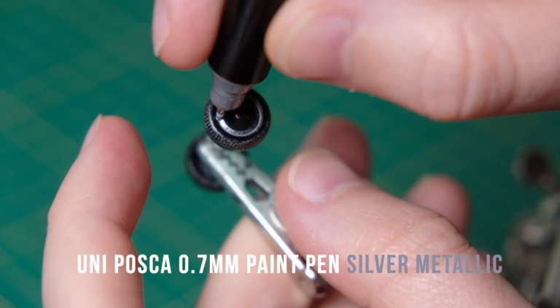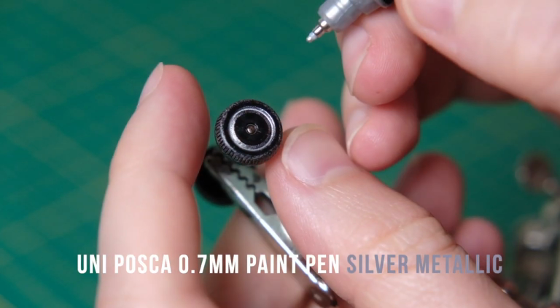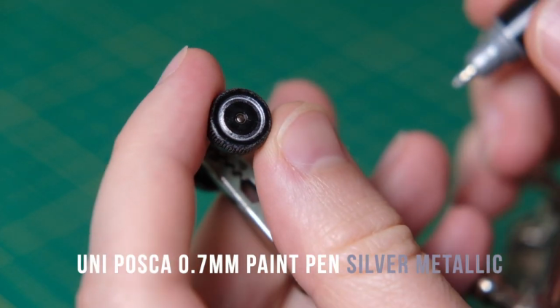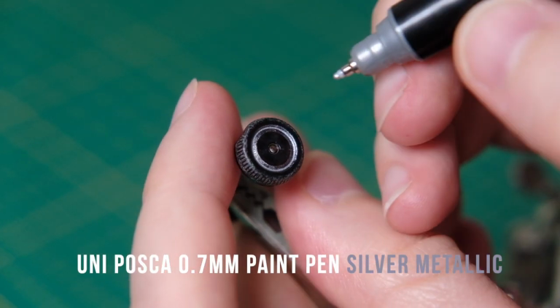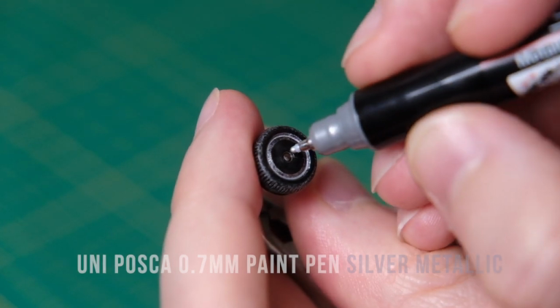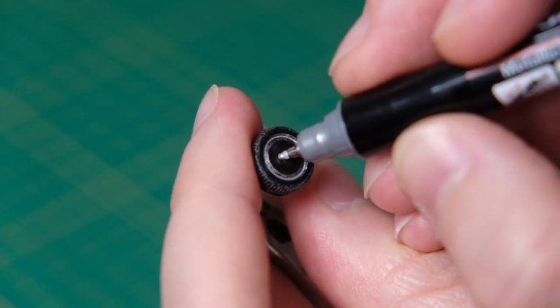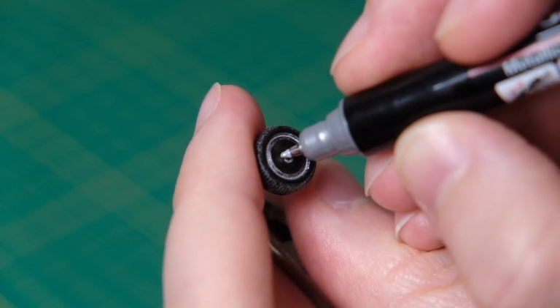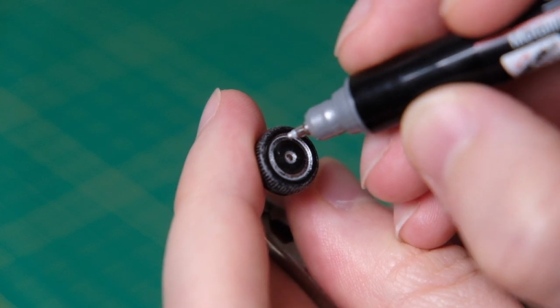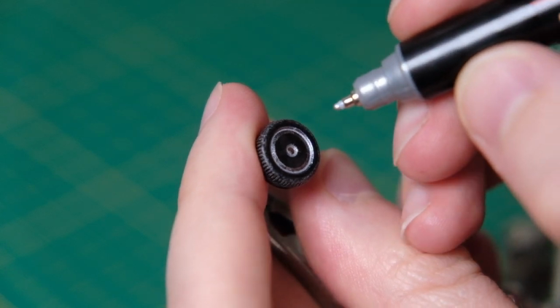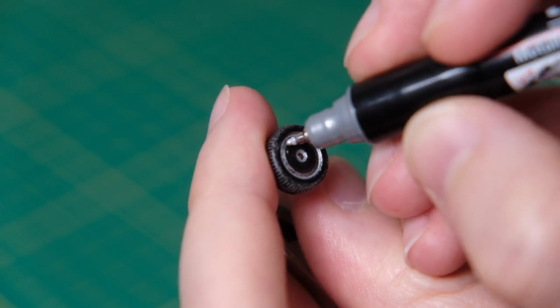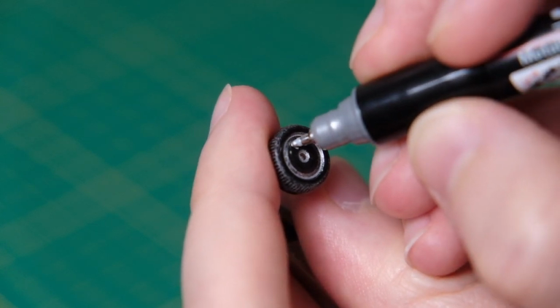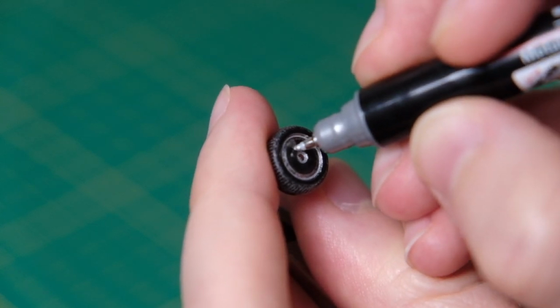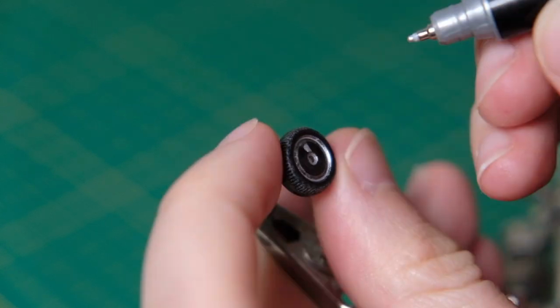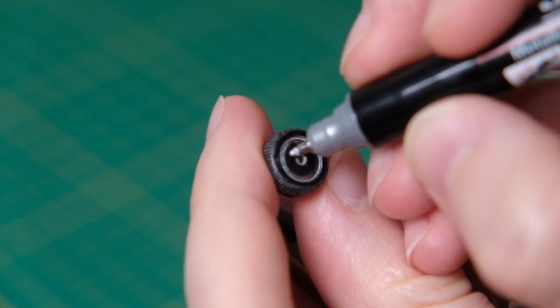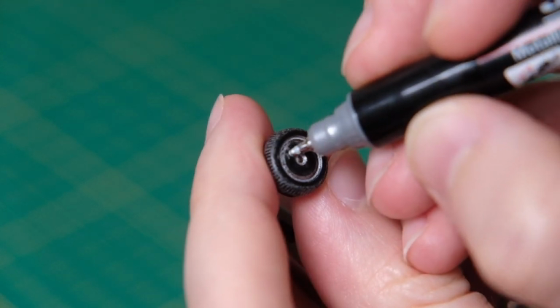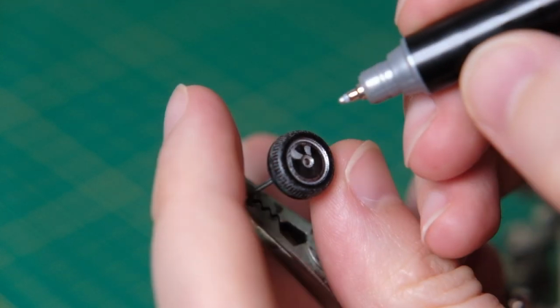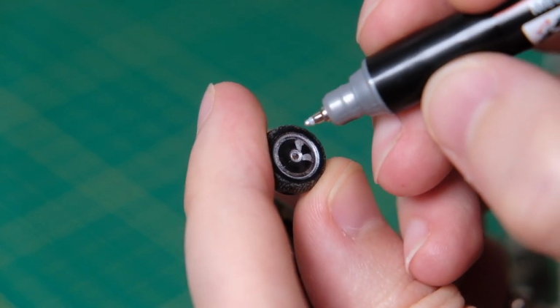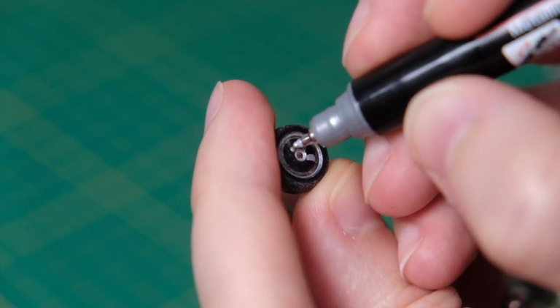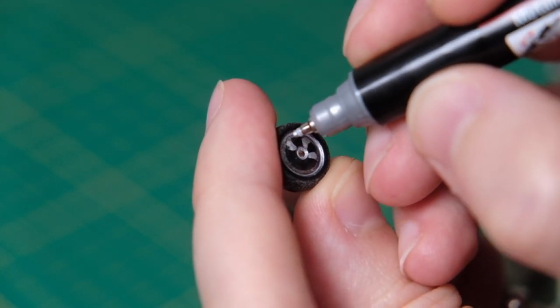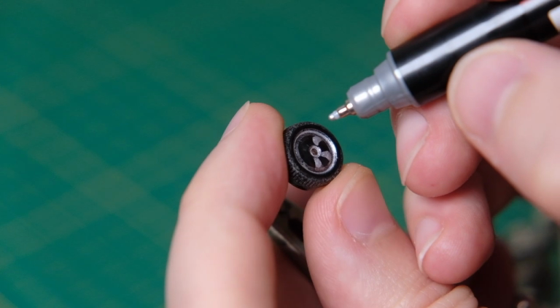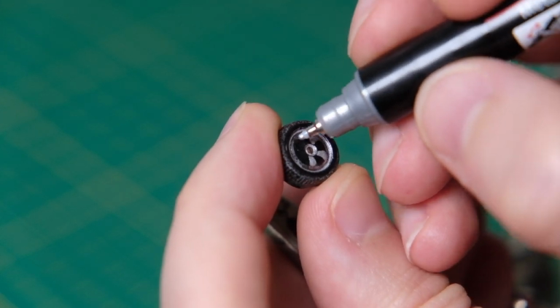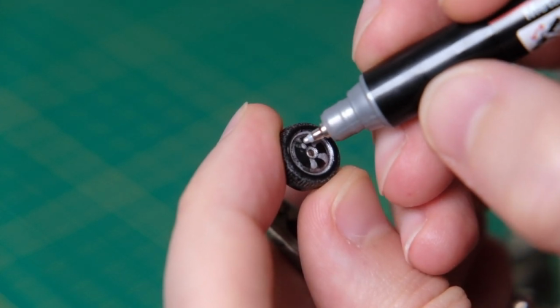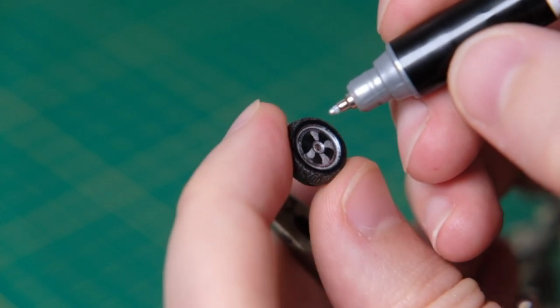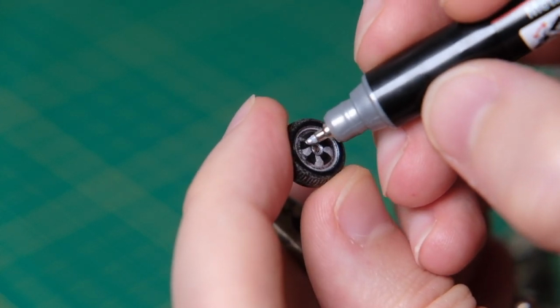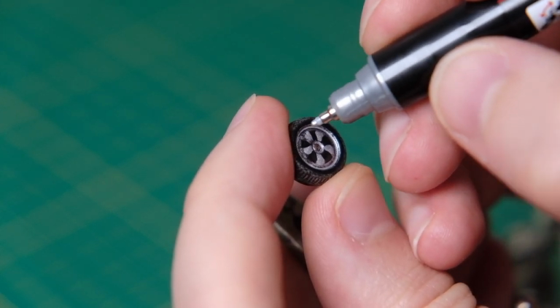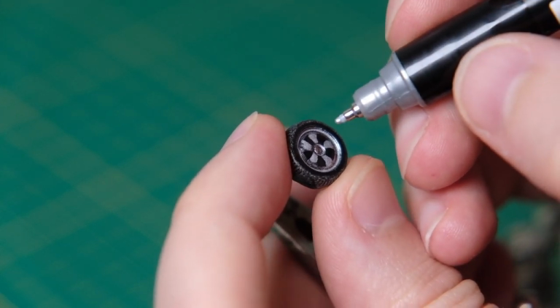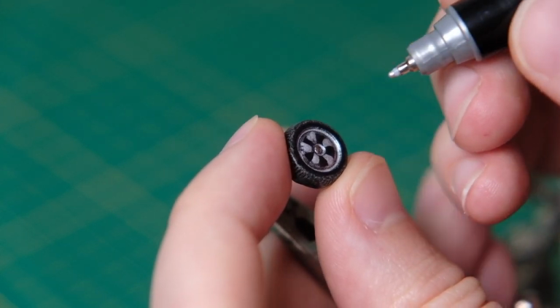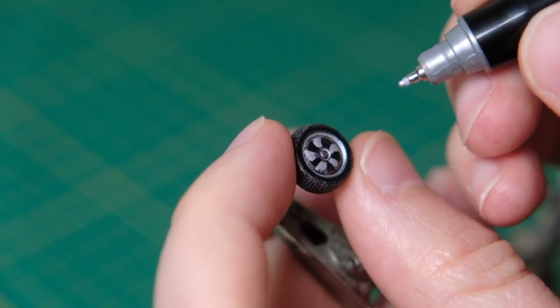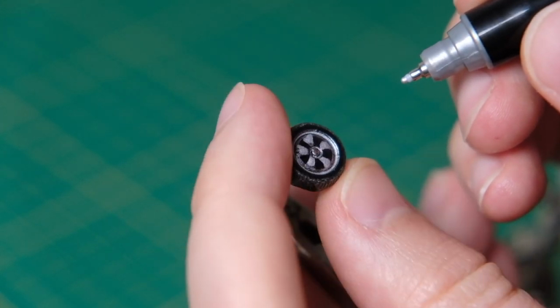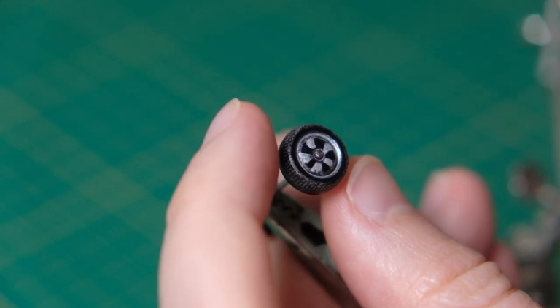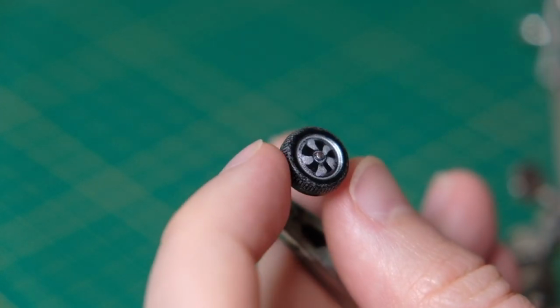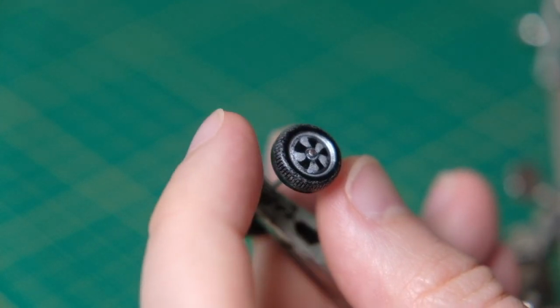Here I'm using my Uni Posca metallic silver pen to recreate the wheel trim design. The print Siku used was generally white, but the silver doesn't look too dissimilar to the original, and it also applies better than the white paint pen.